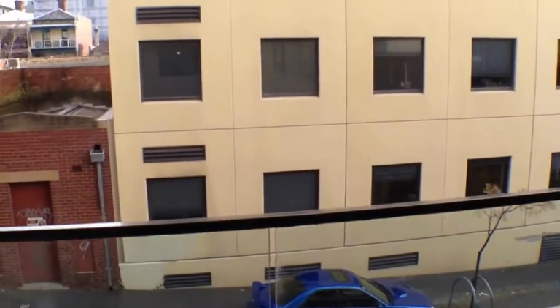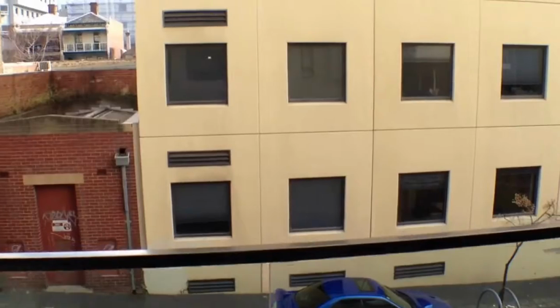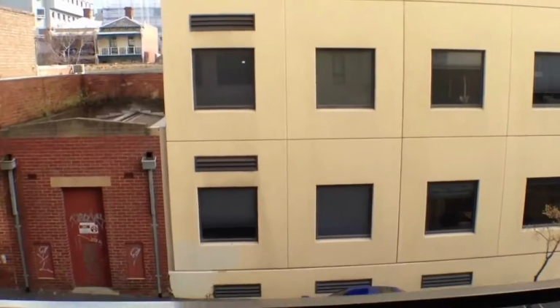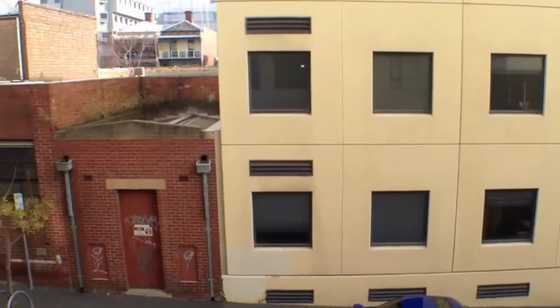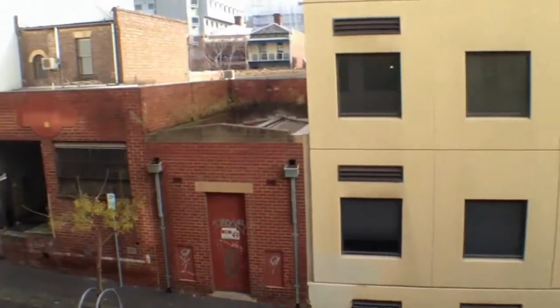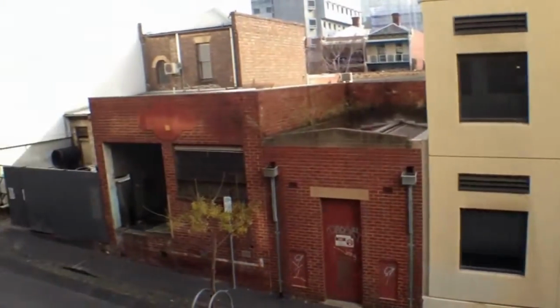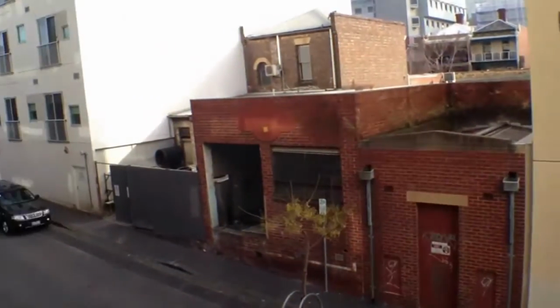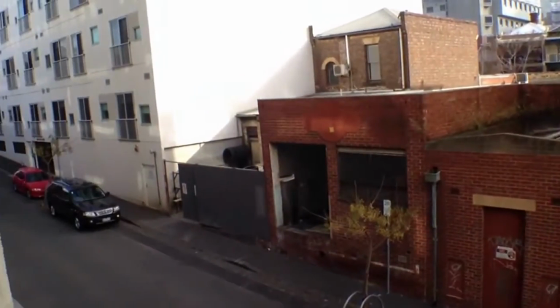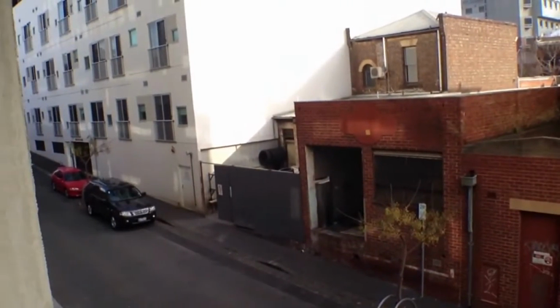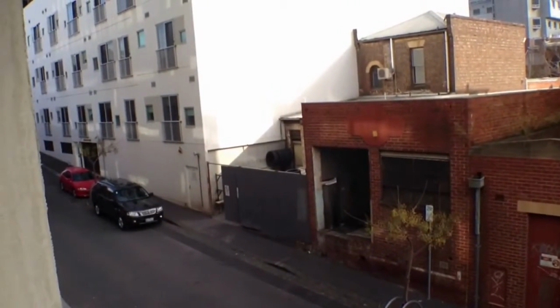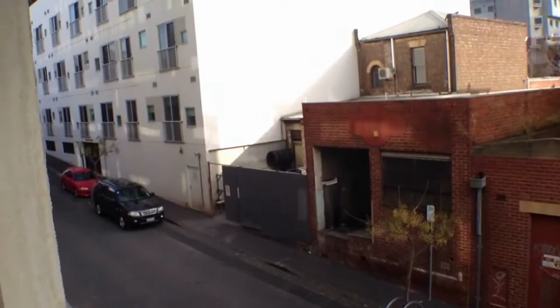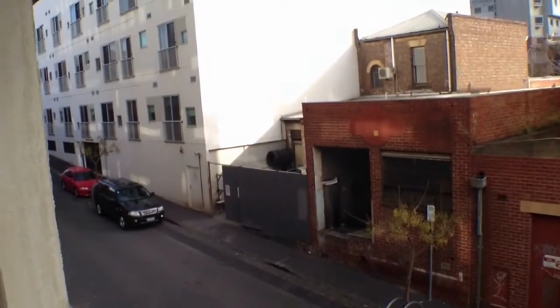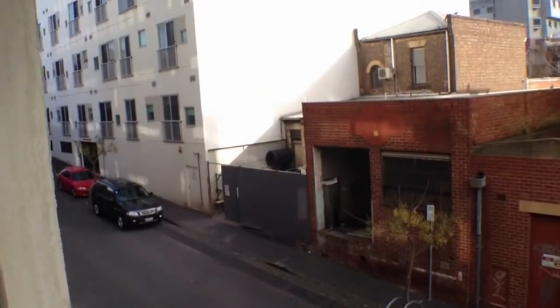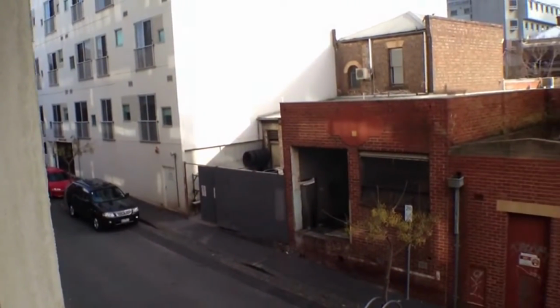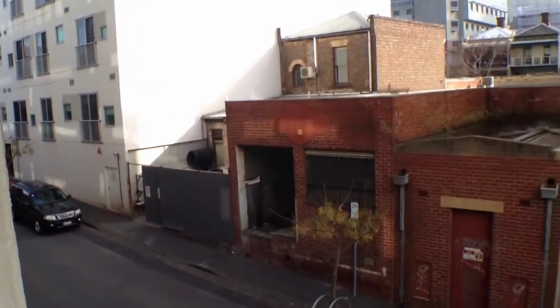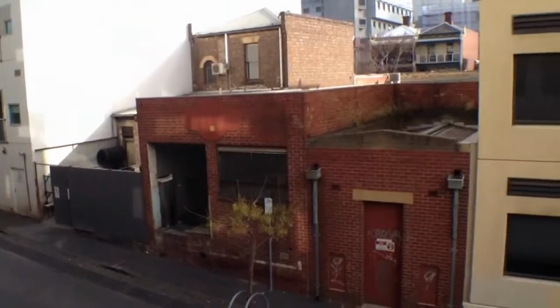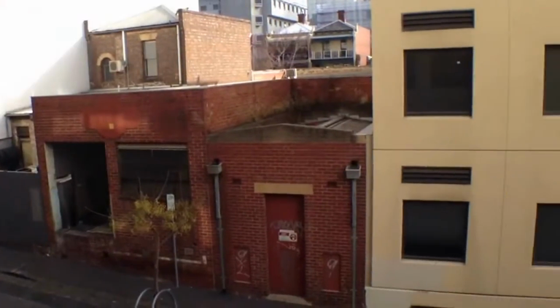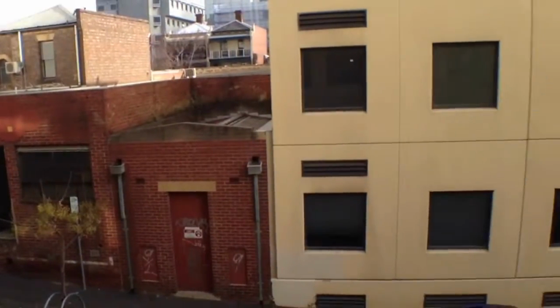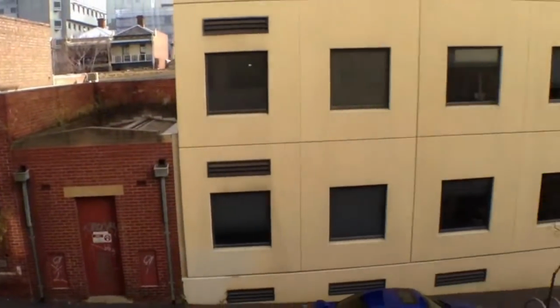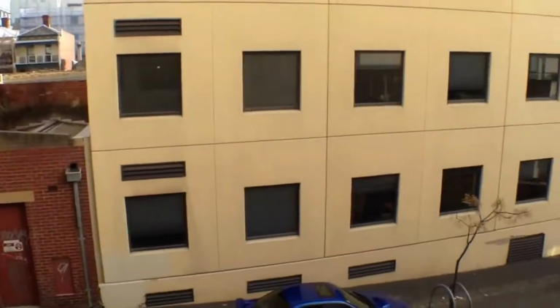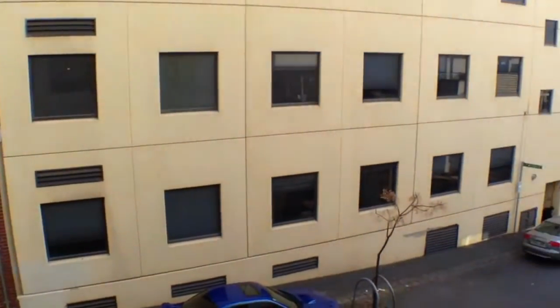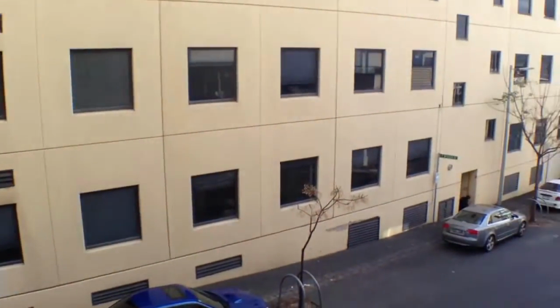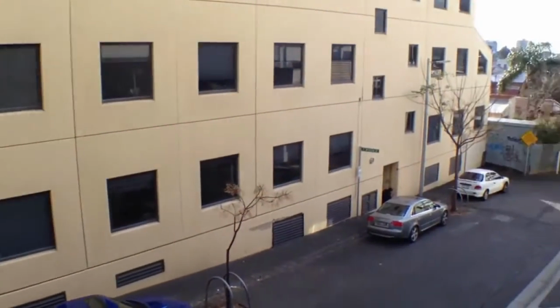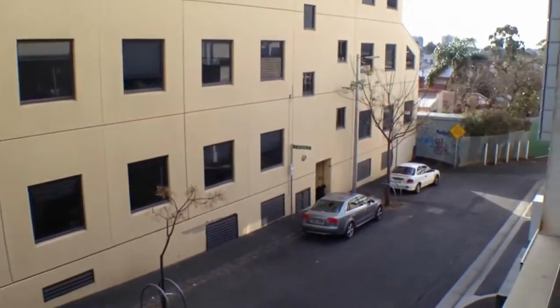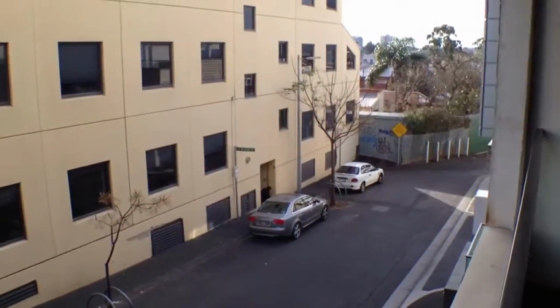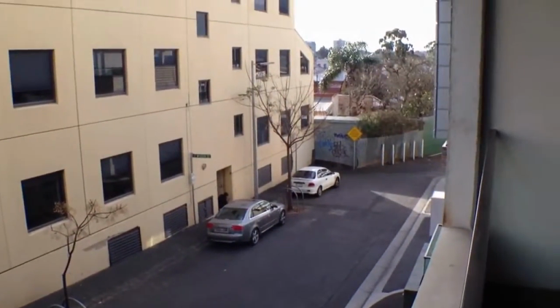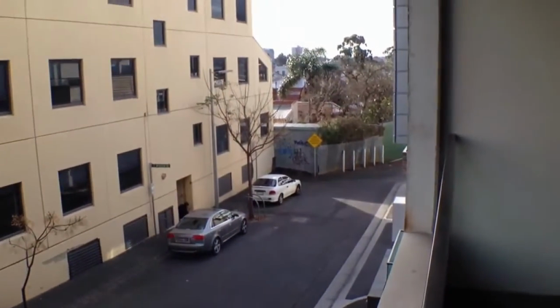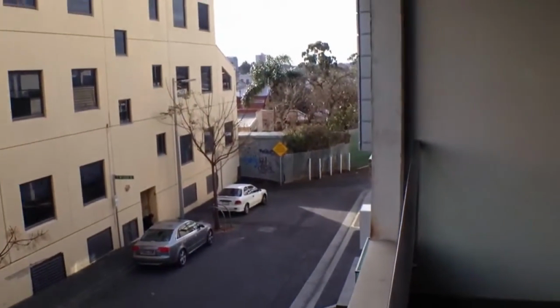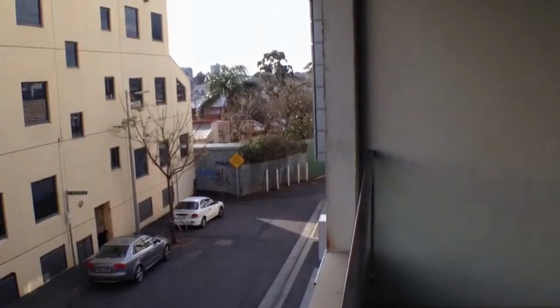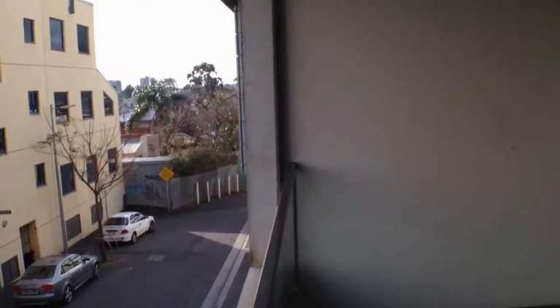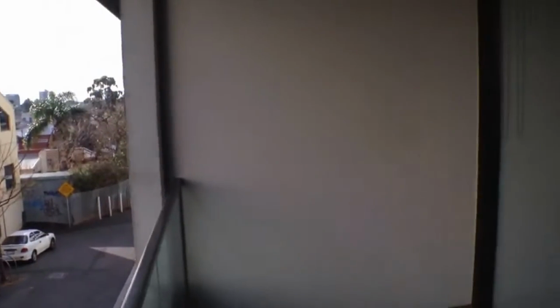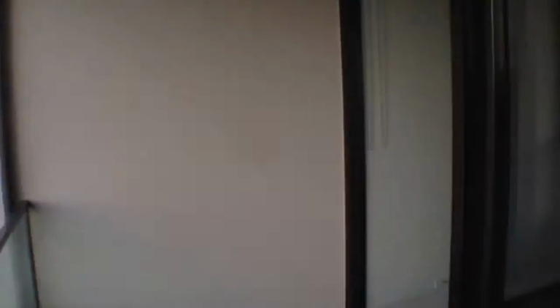Moving out now to take in the view. We've got a nice quiet street here. Just up the road there's Bridge Road, so nice and close to all shops, restaurants and cafes, and local transport with trams and trains.